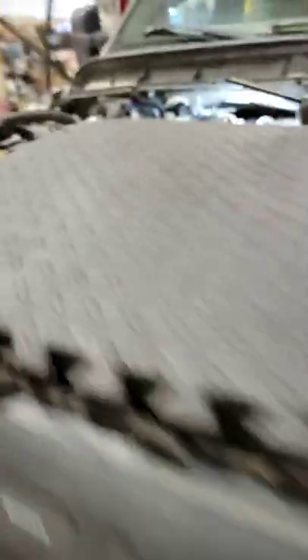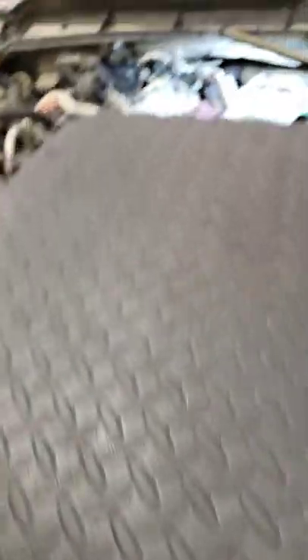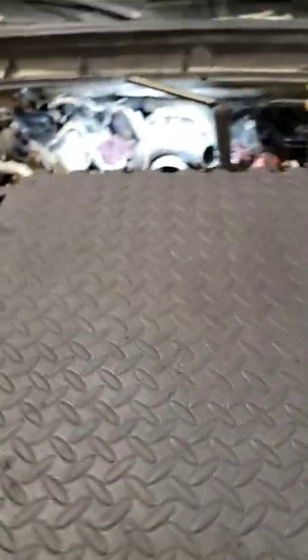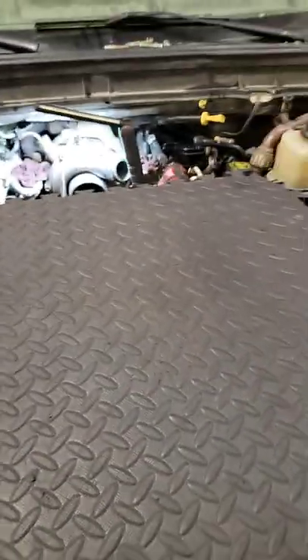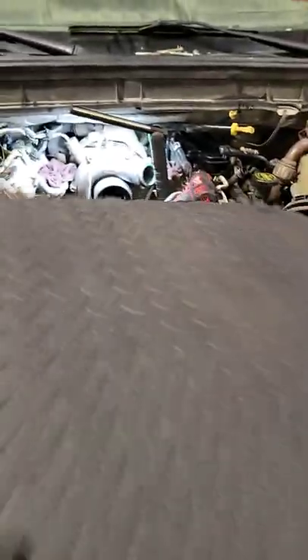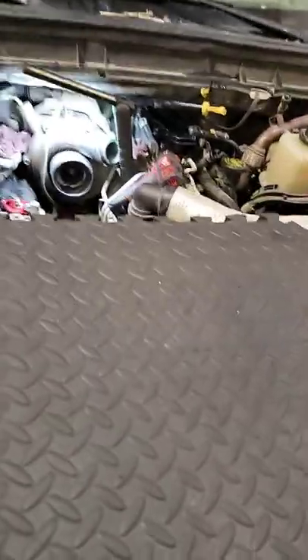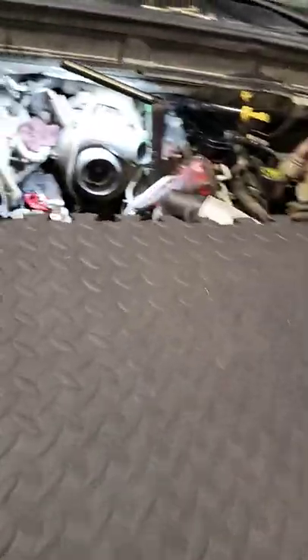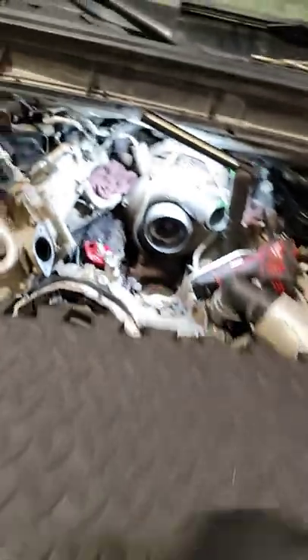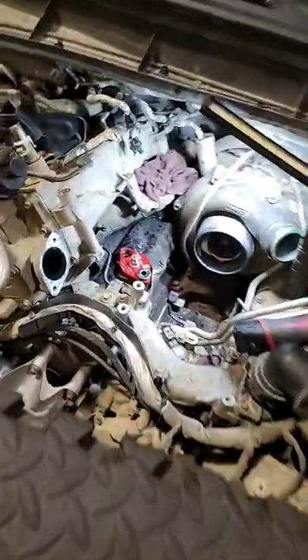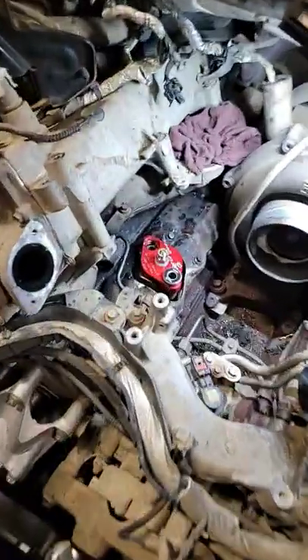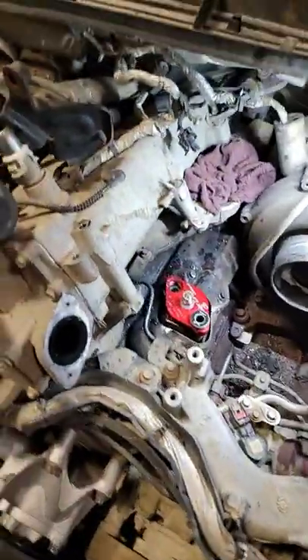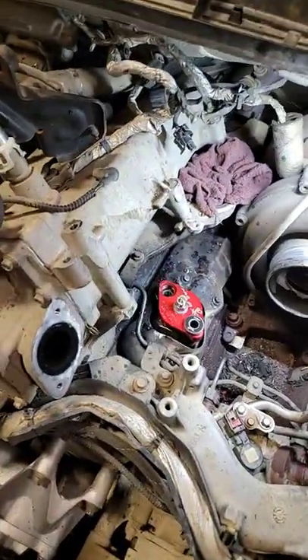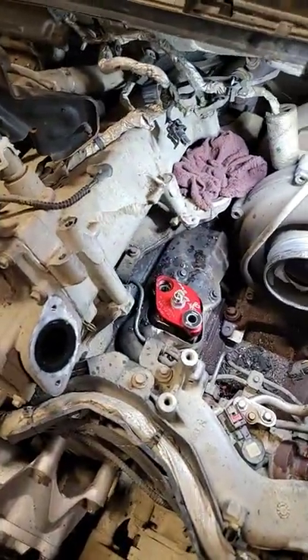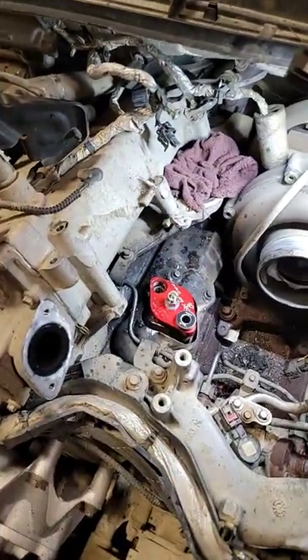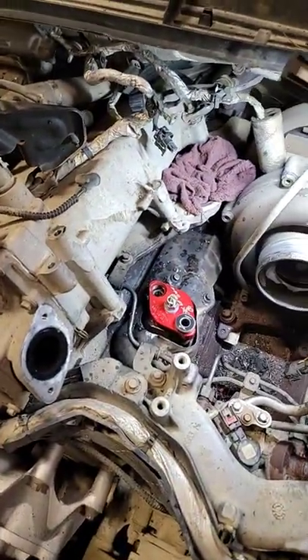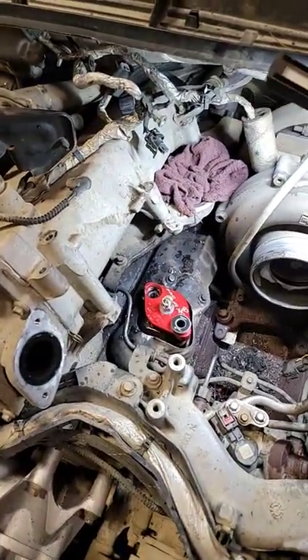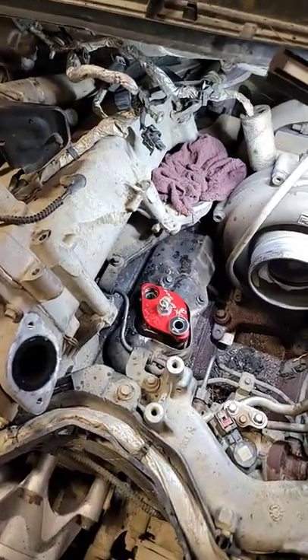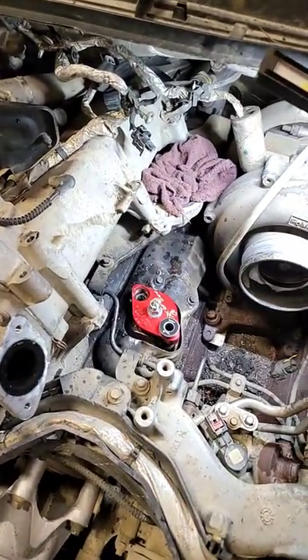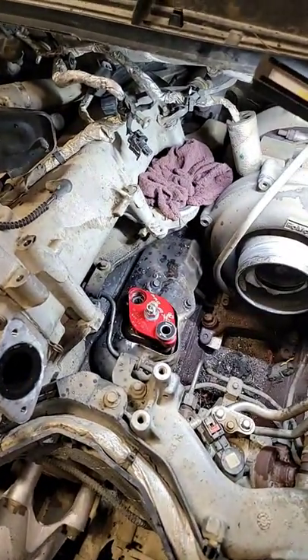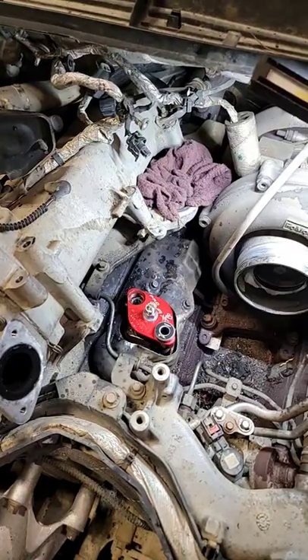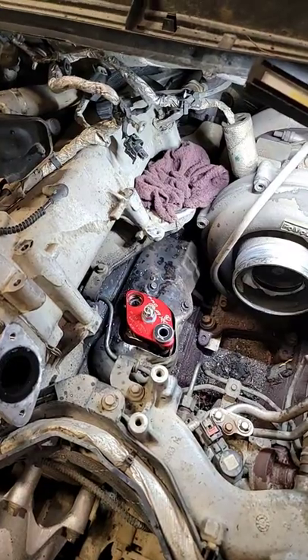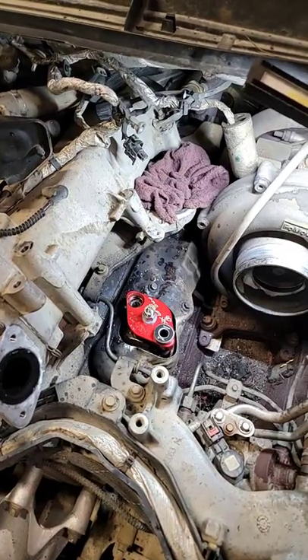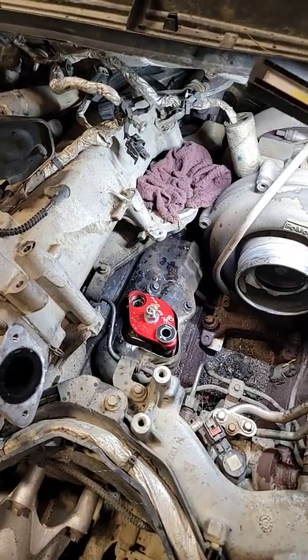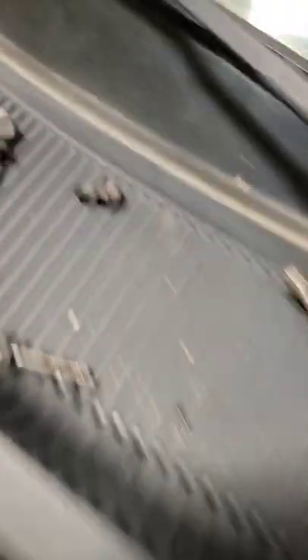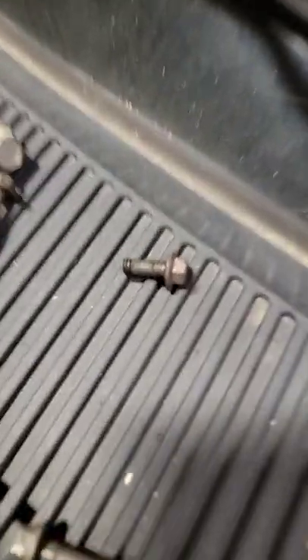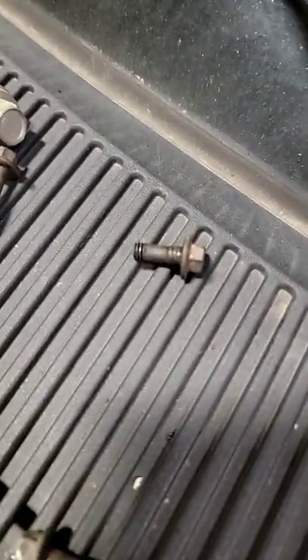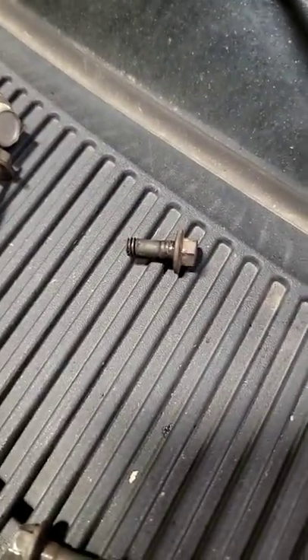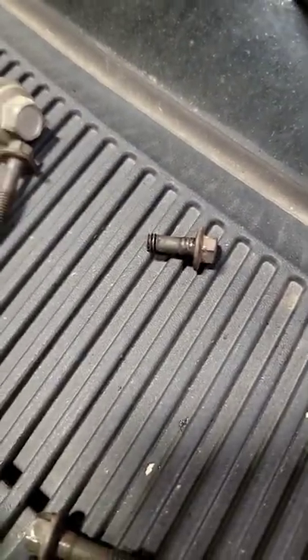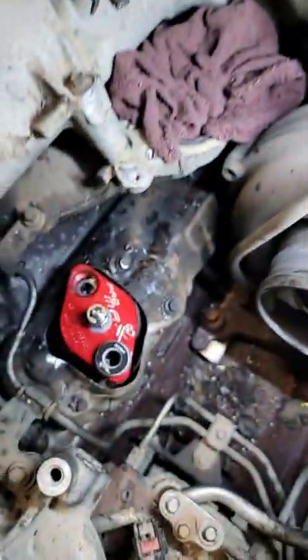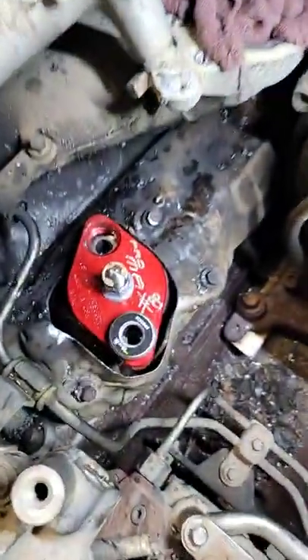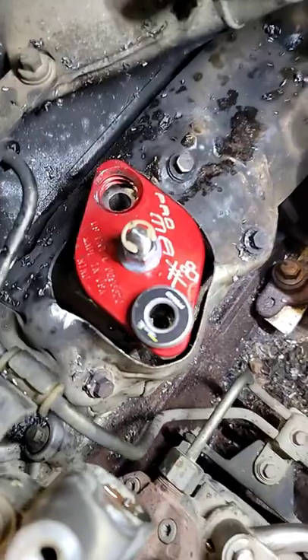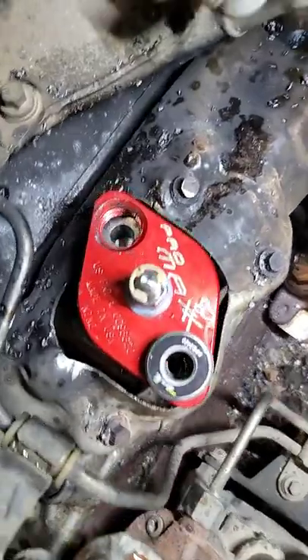Now for whatever reason, I don't know who or why this person was trying to get this pipe off. They busted the bolts and actually left me a broken piece.